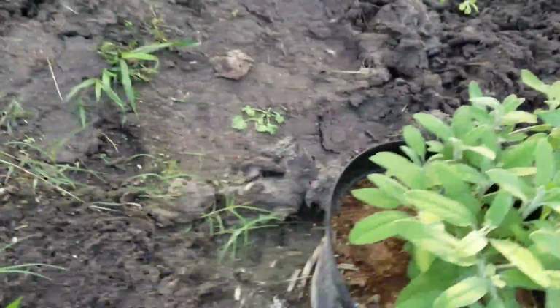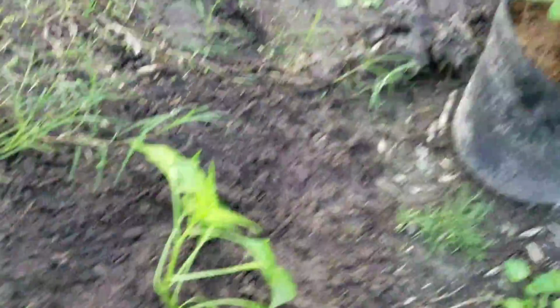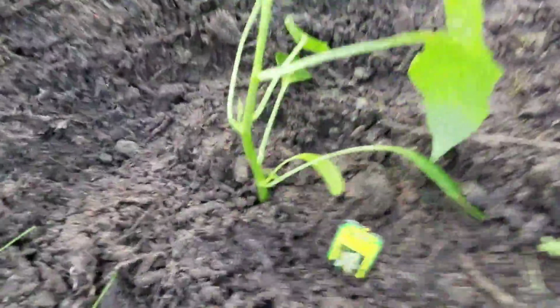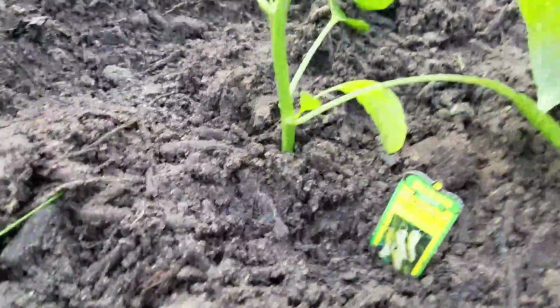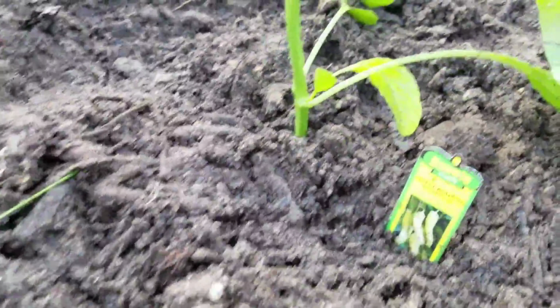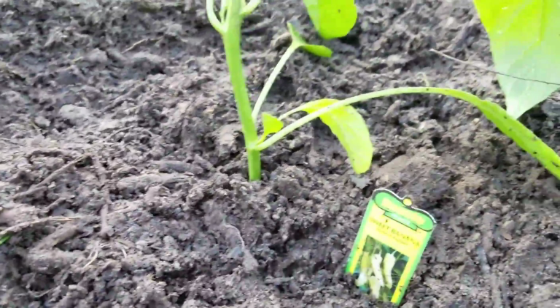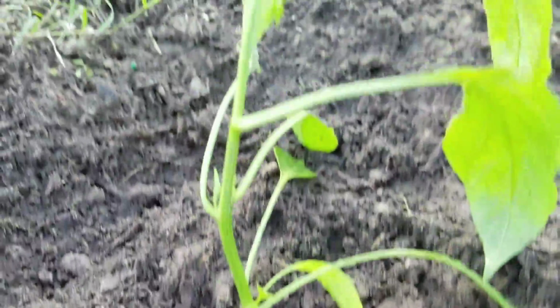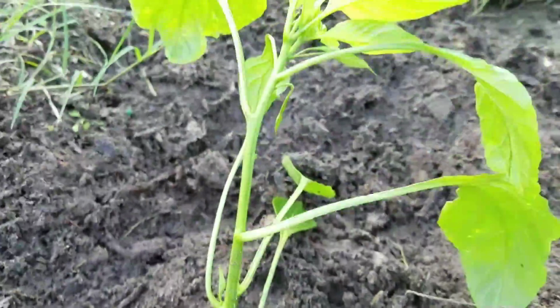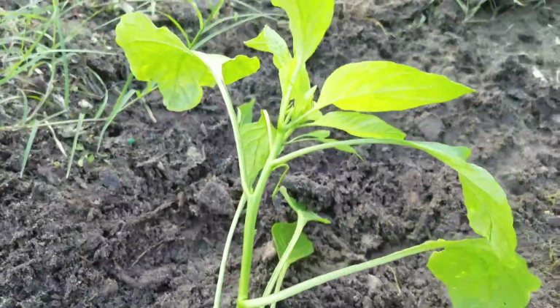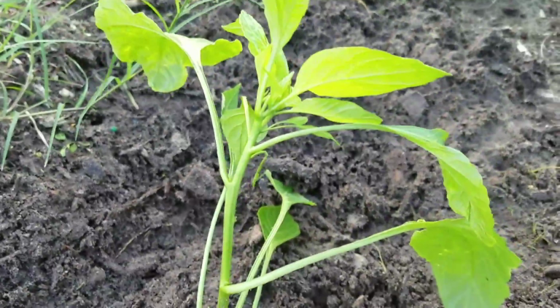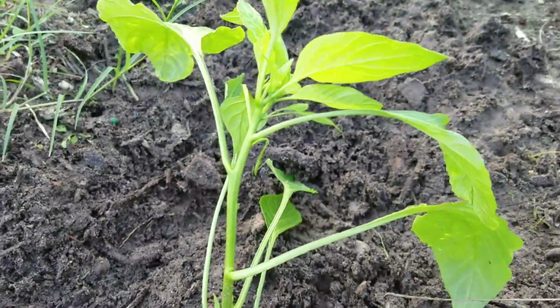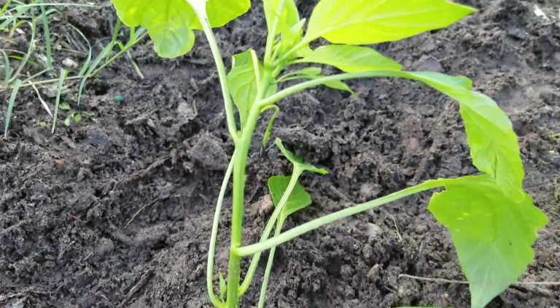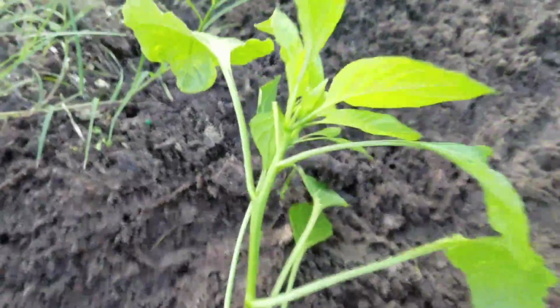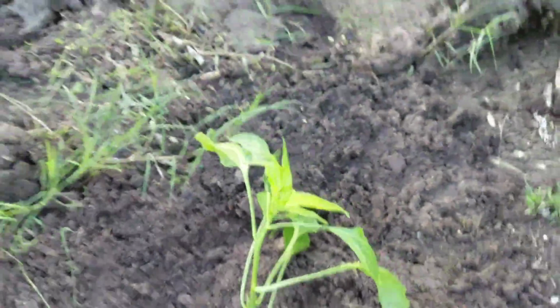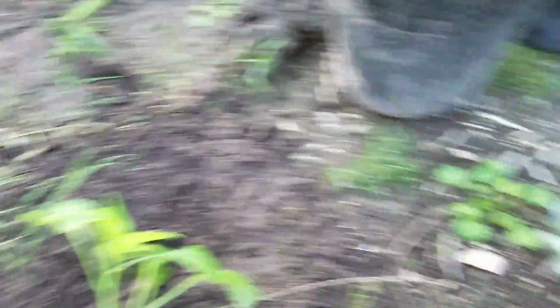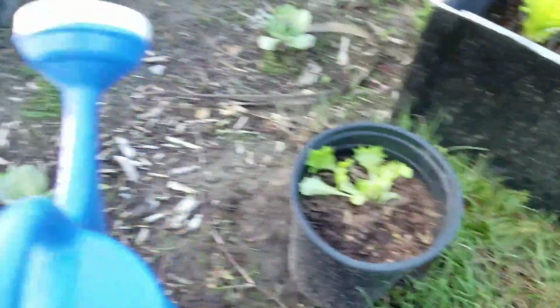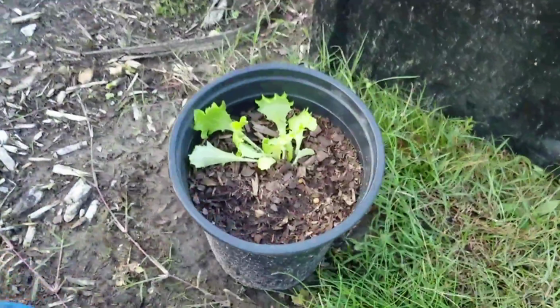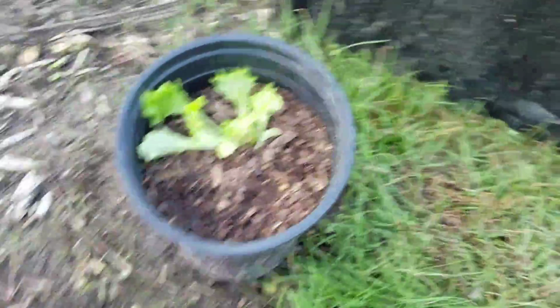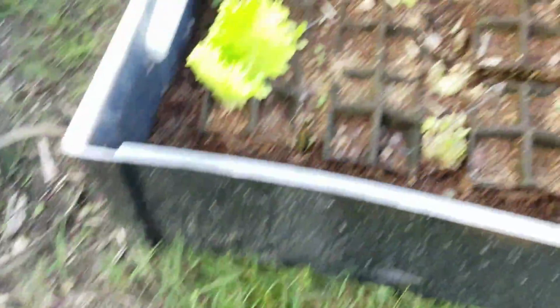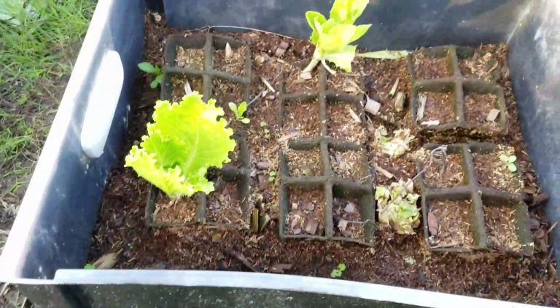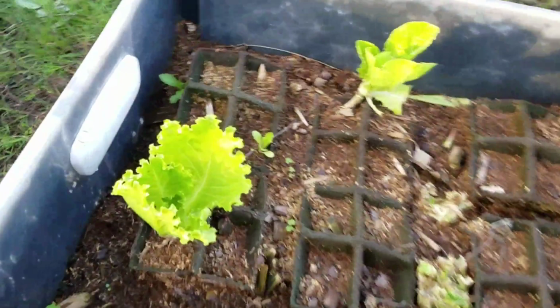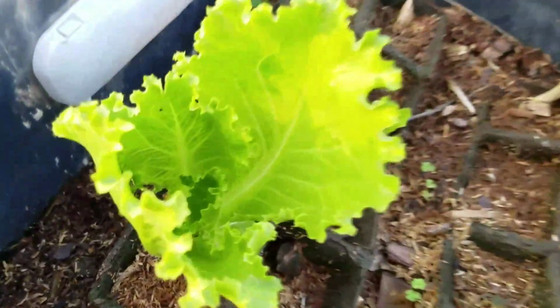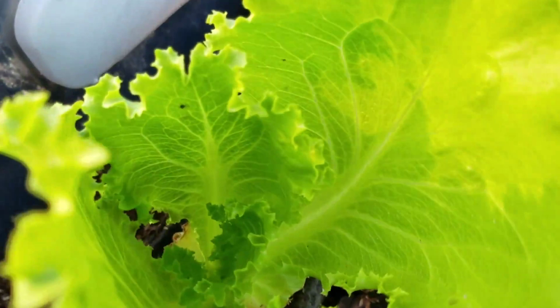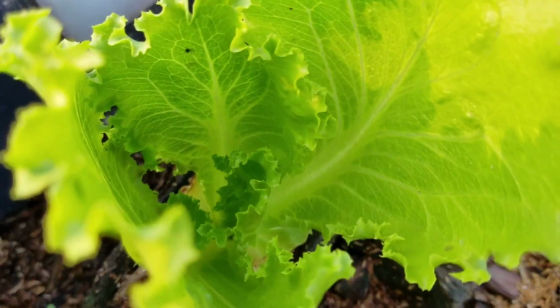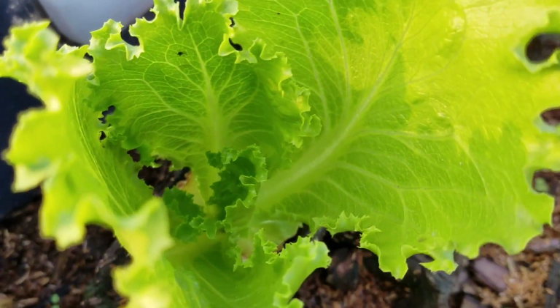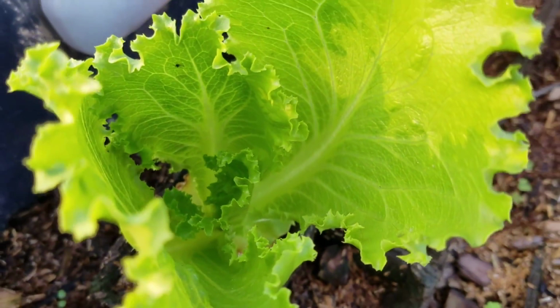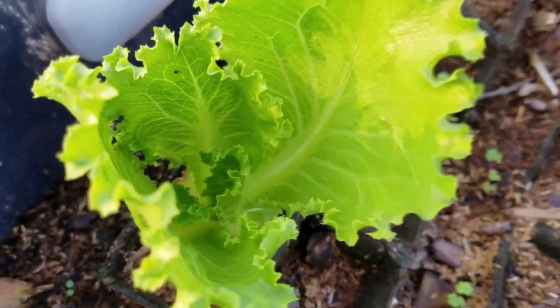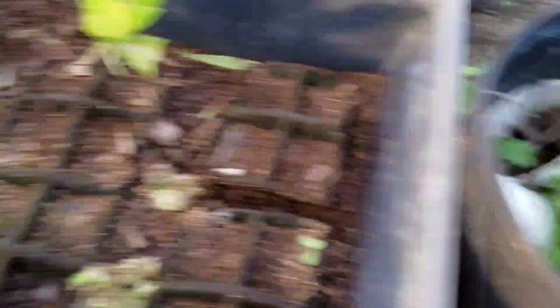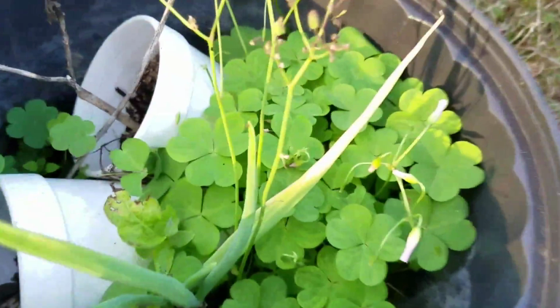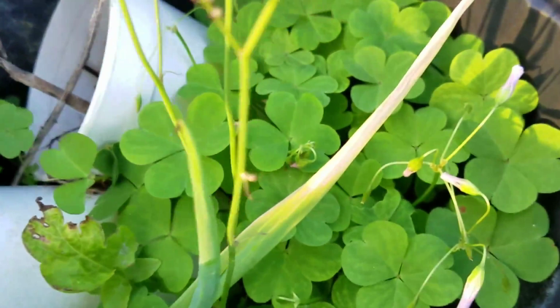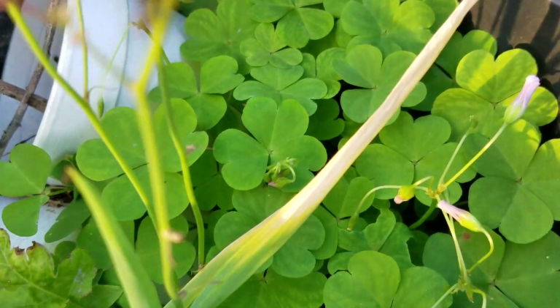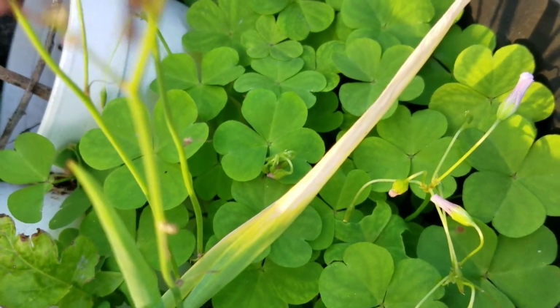Over here we got a sweet banana pepper. Got our greens doing real nice. Of course more clovers for the chickens.